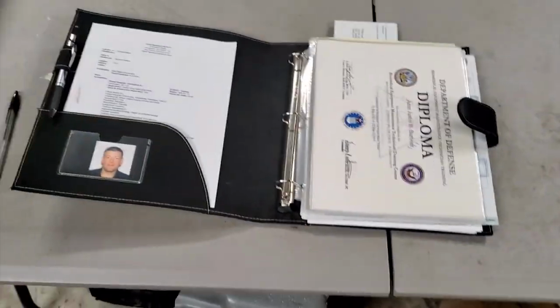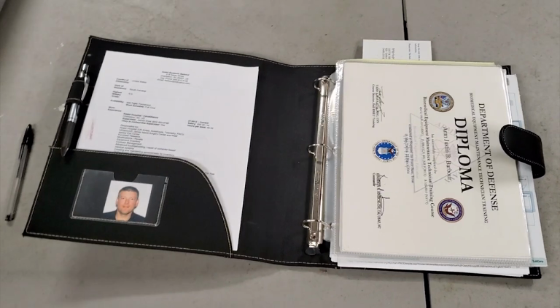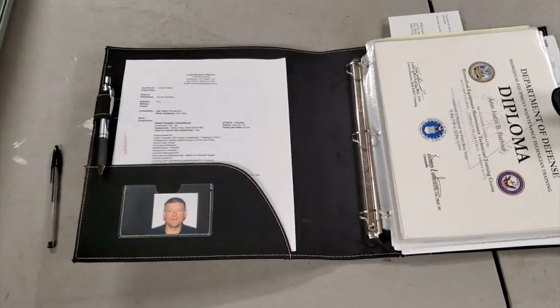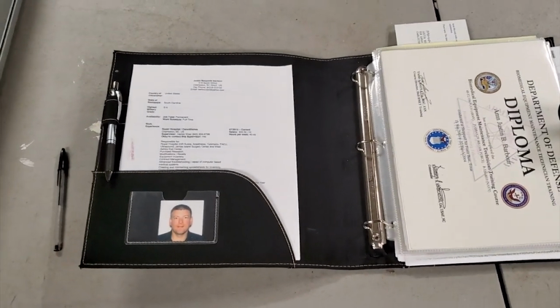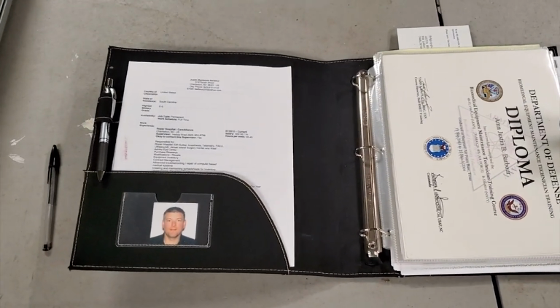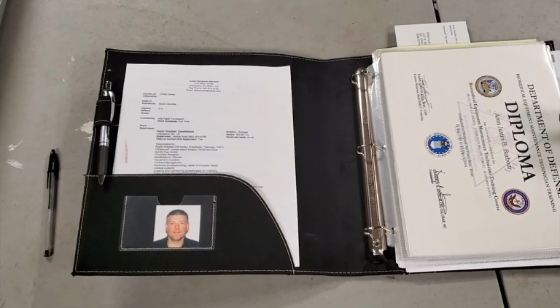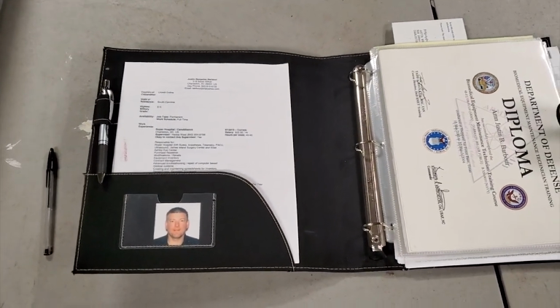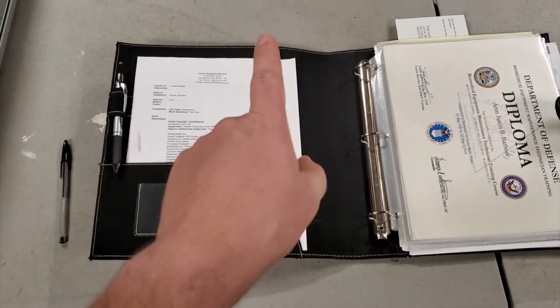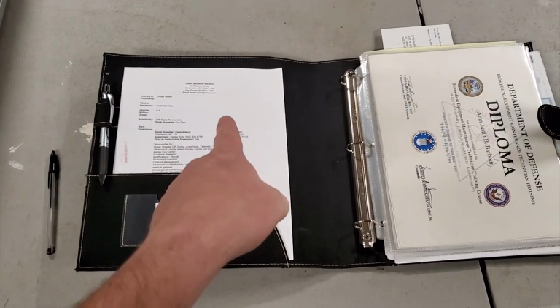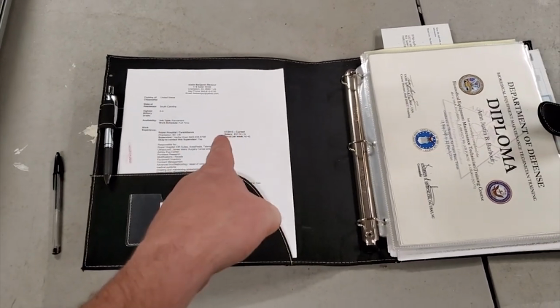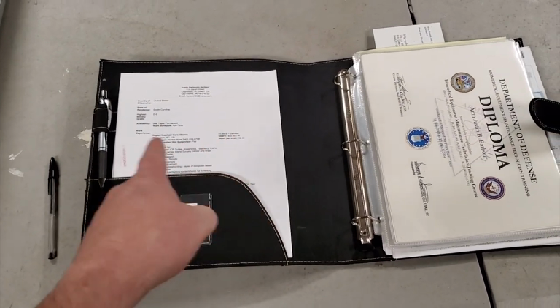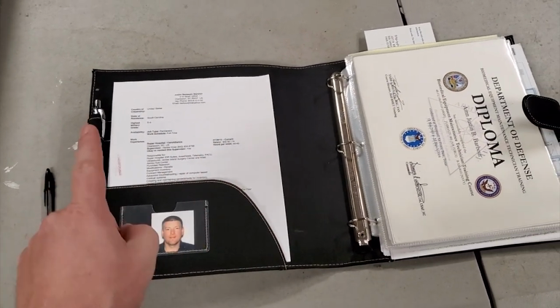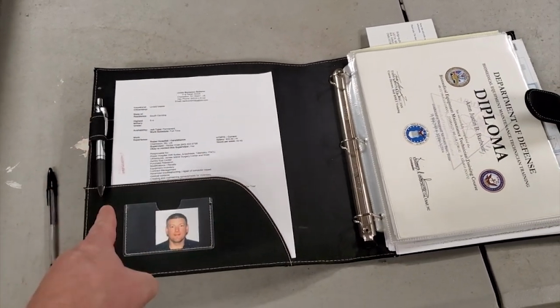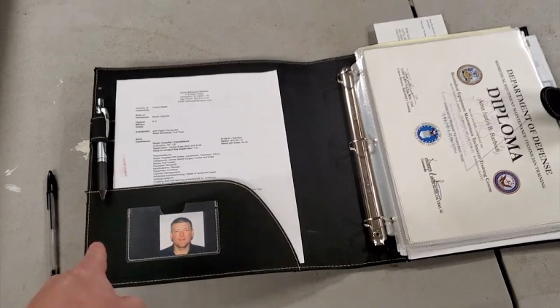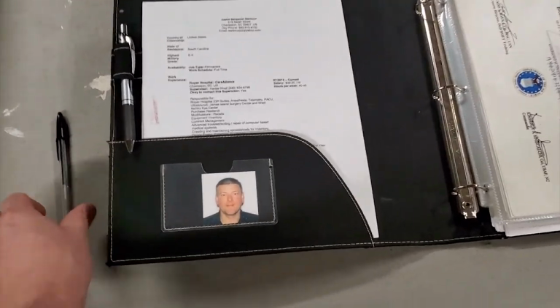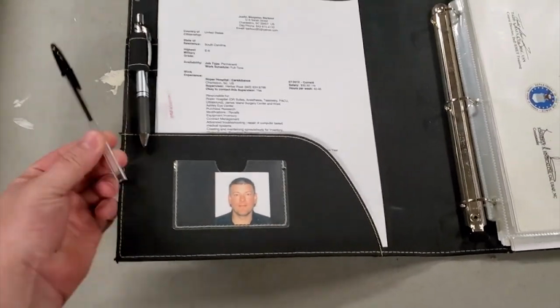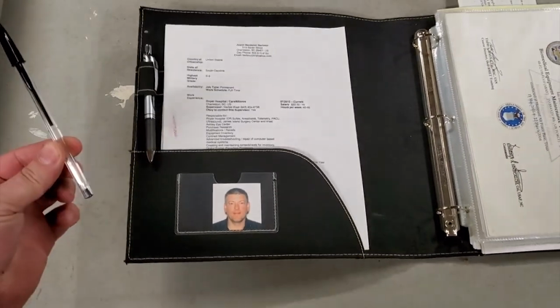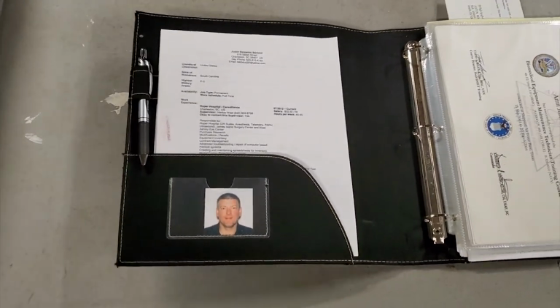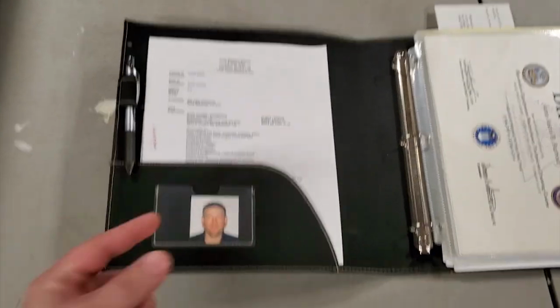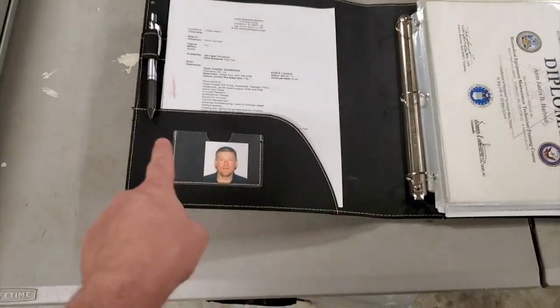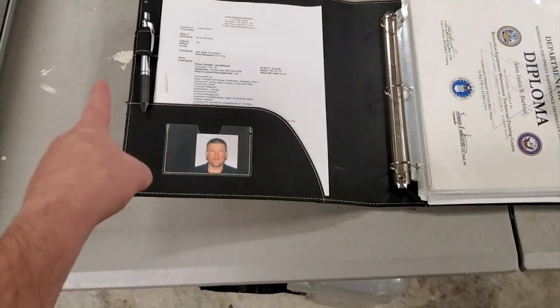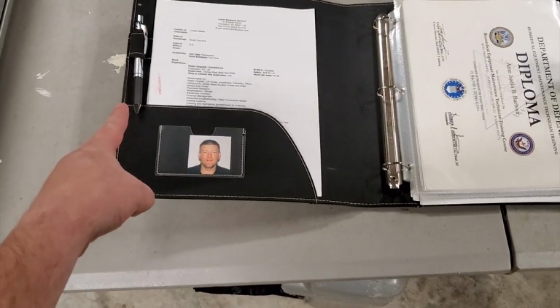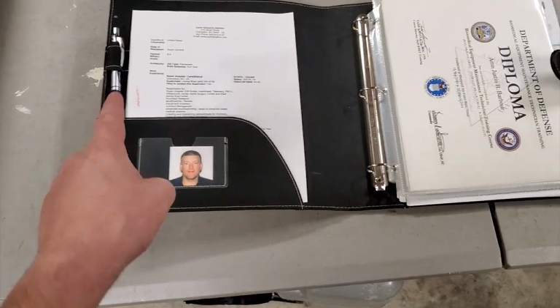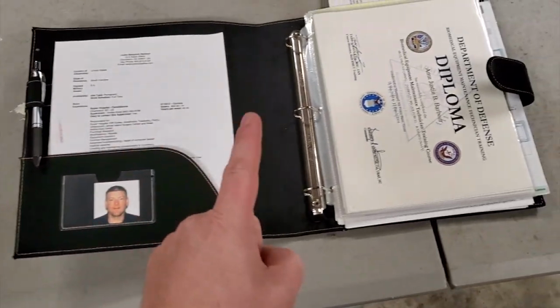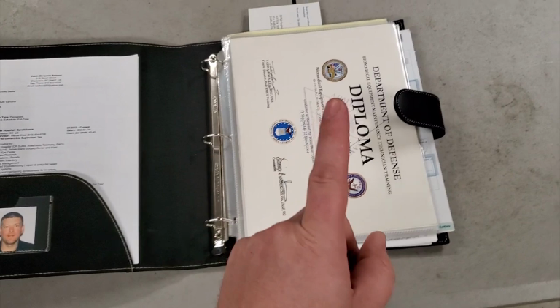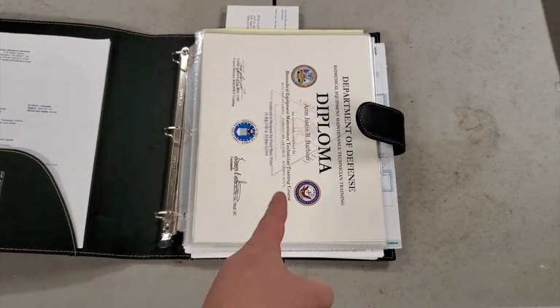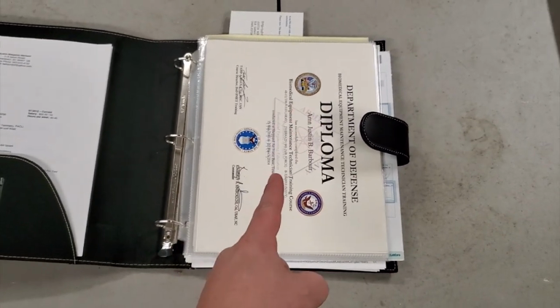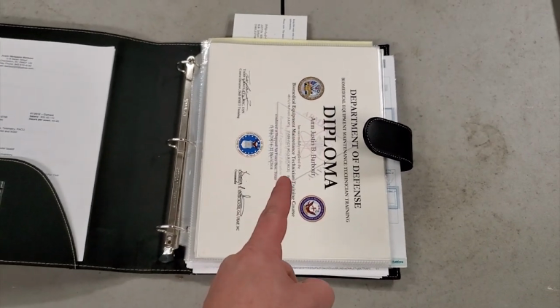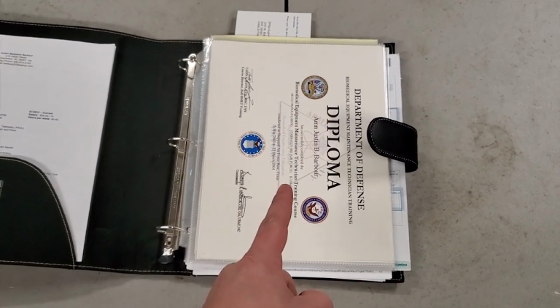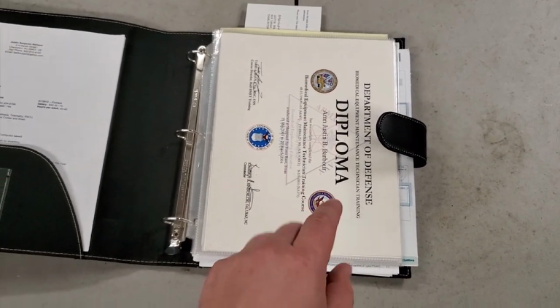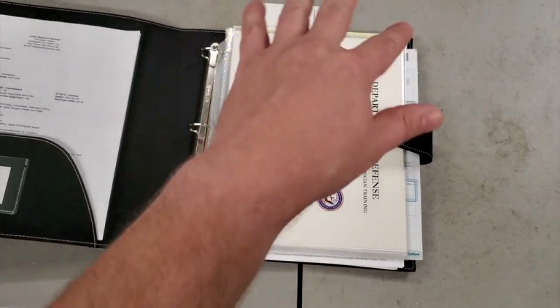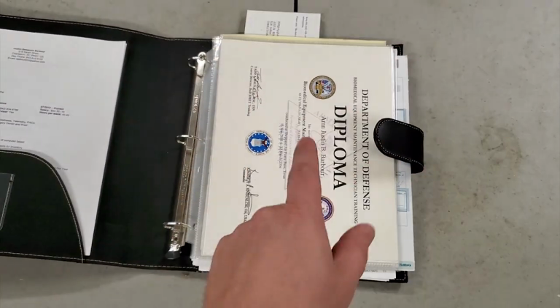In my I Love Me Binder I have three copies of my resume, a good ink pen — not some piece of garbage, a good ink pen — and your training documents and a few other things we'll go over in a minute.